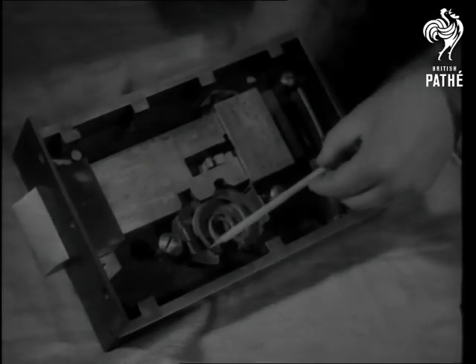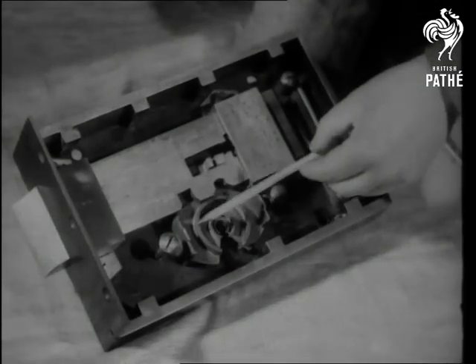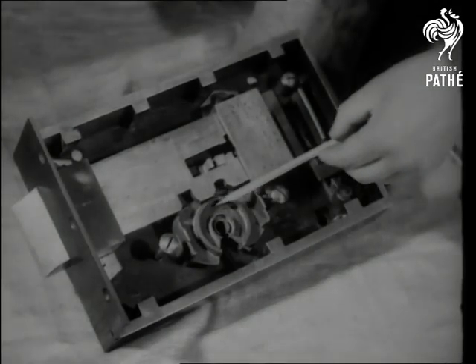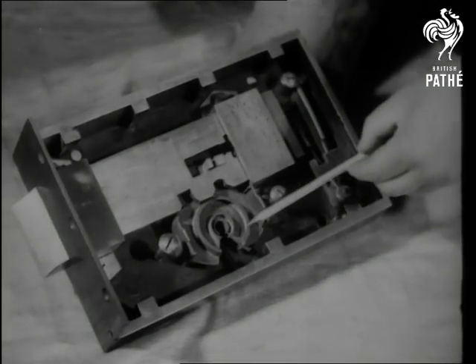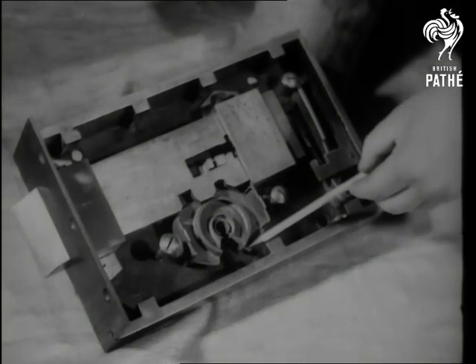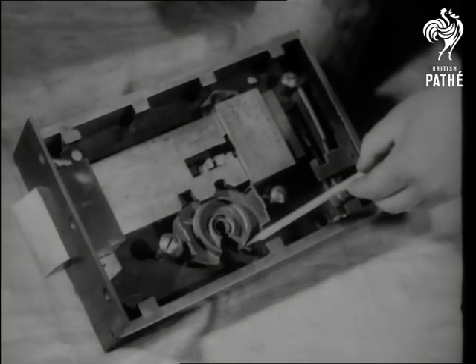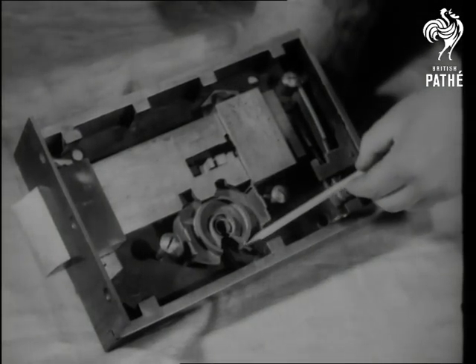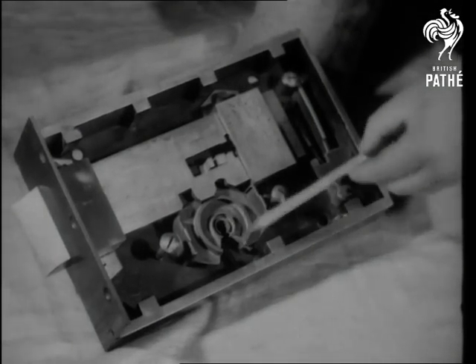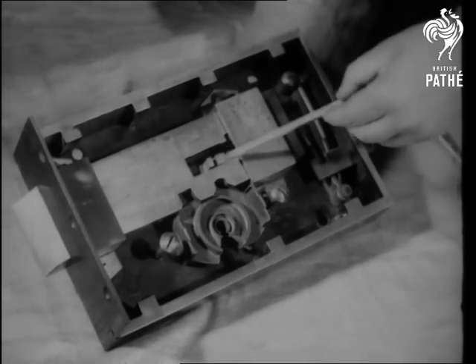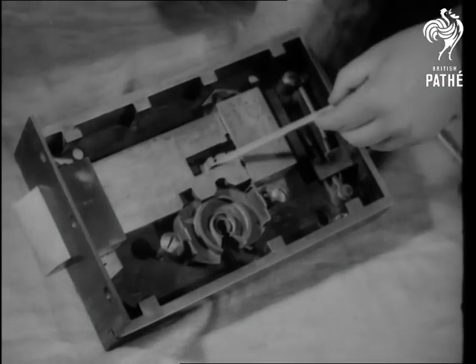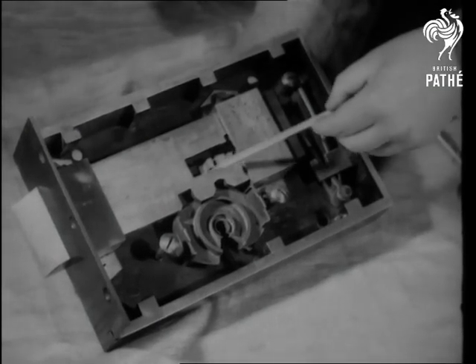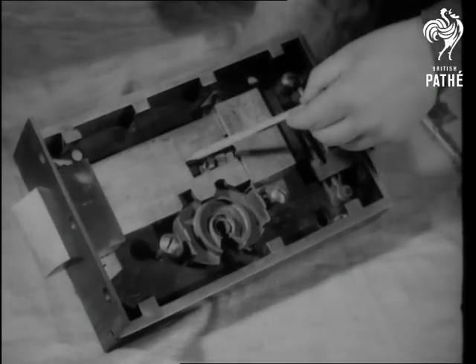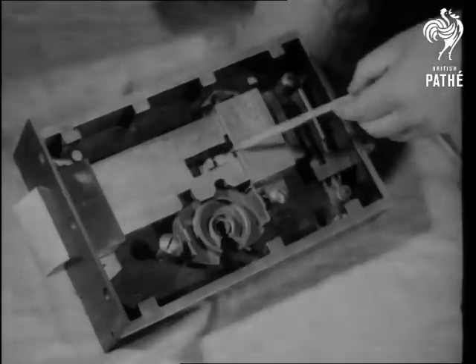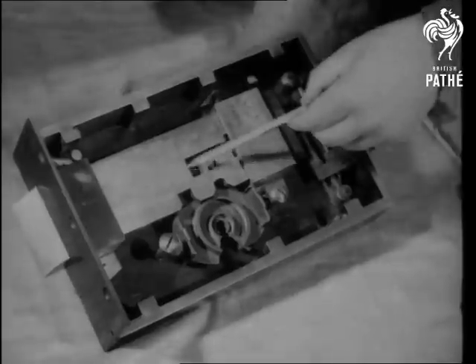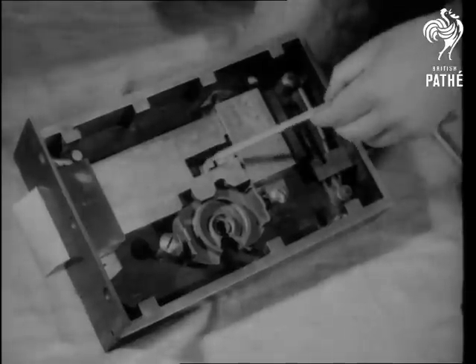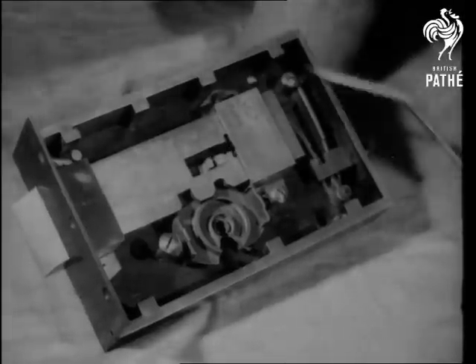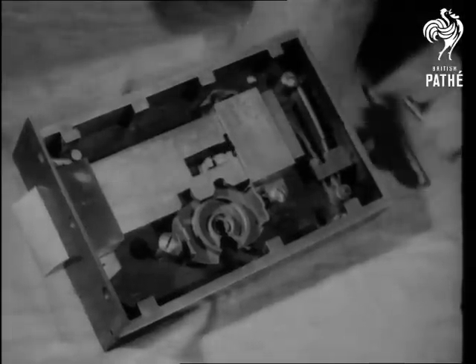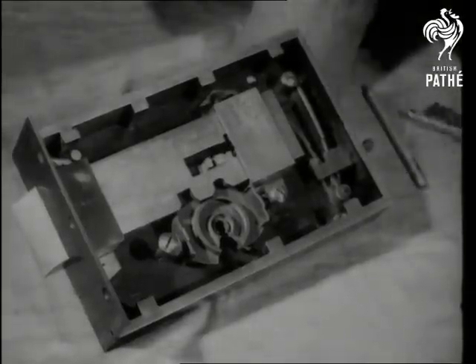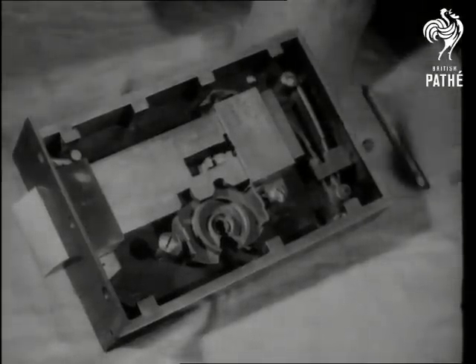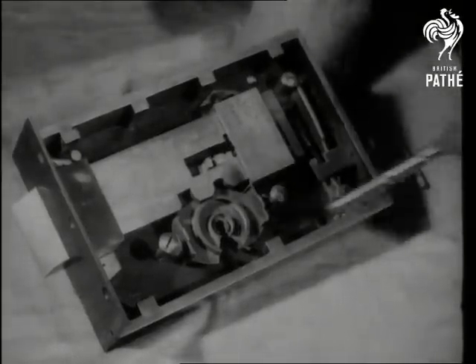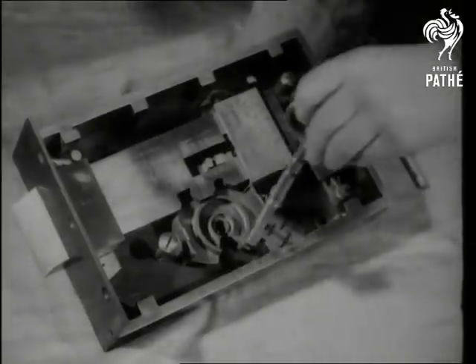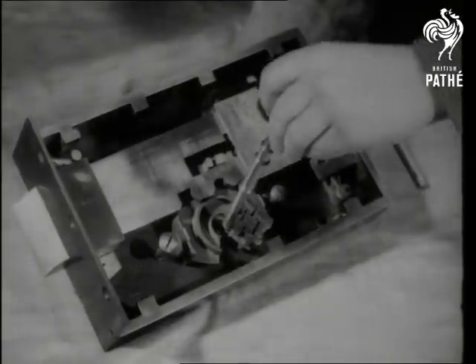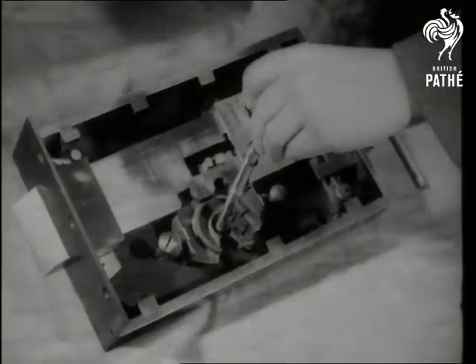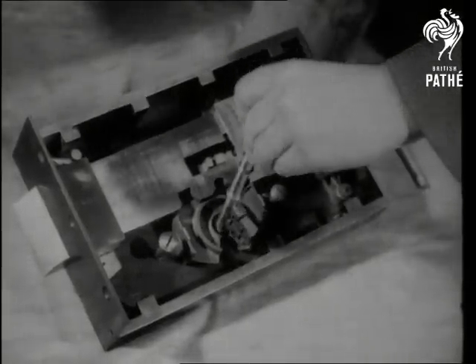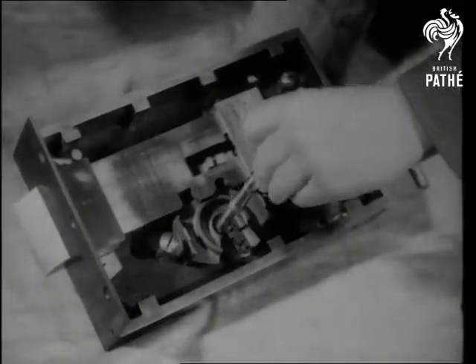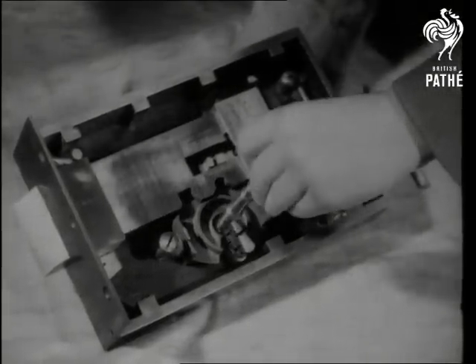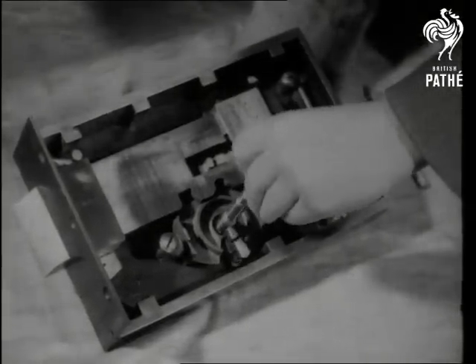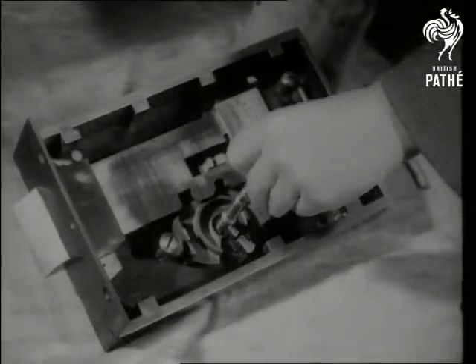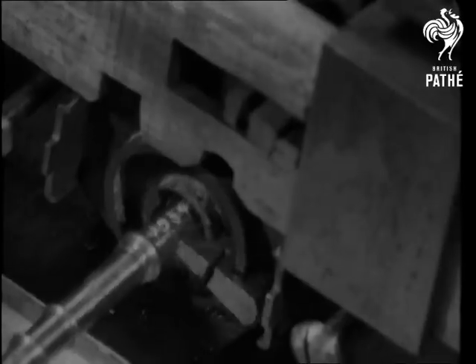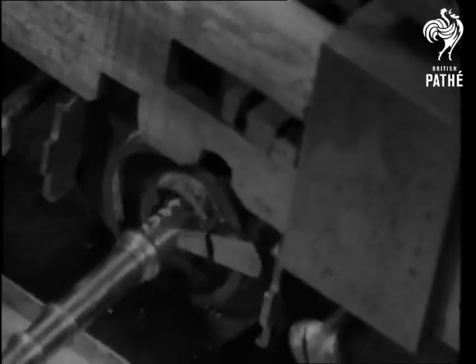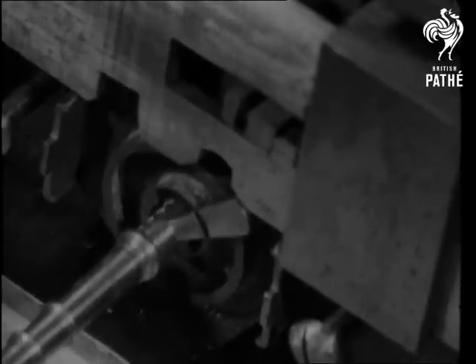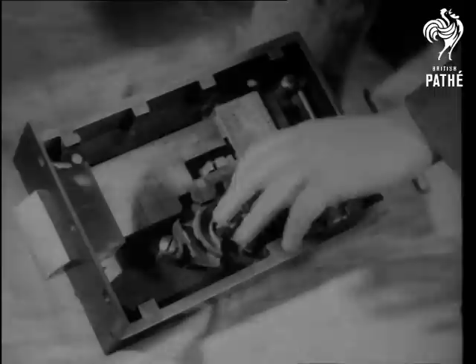Wards and levers were combined in the Barron lock of 1778. It also contained two tumblers instead of one, and wards round the keyhole to provide additional protection.